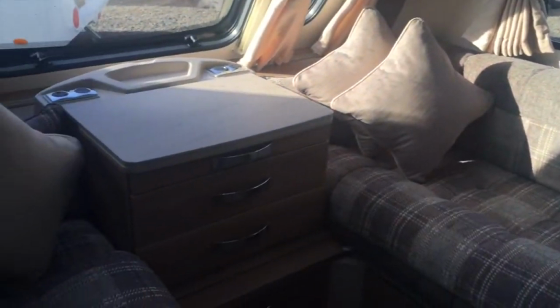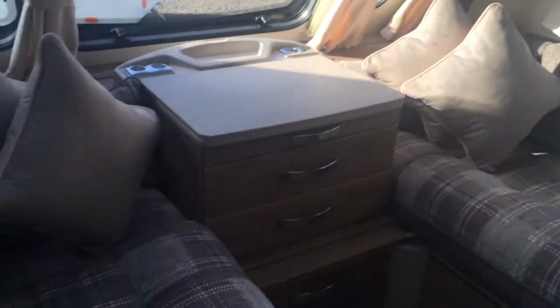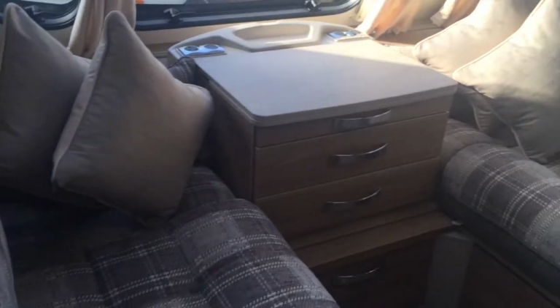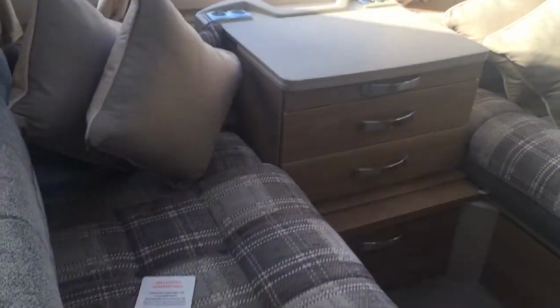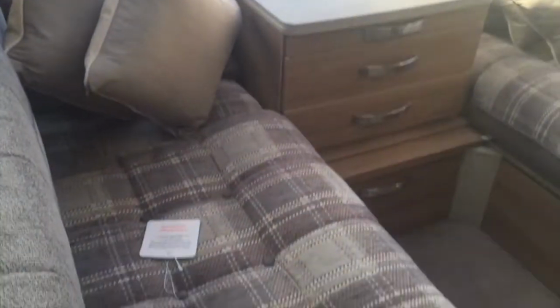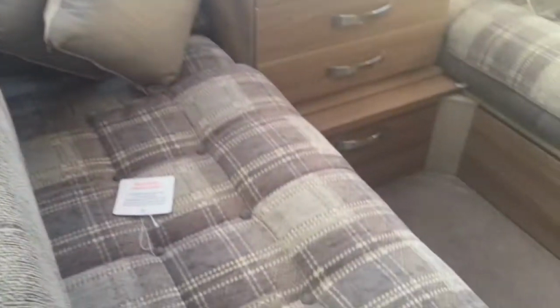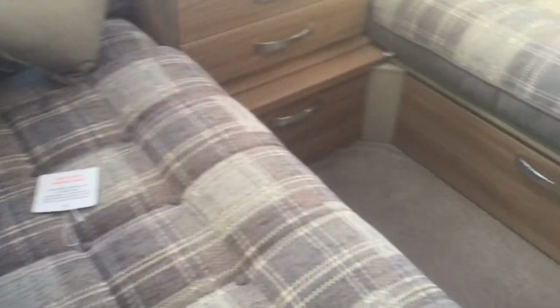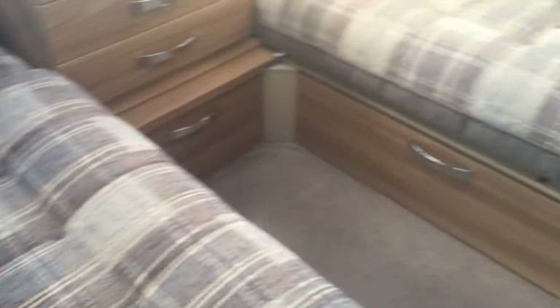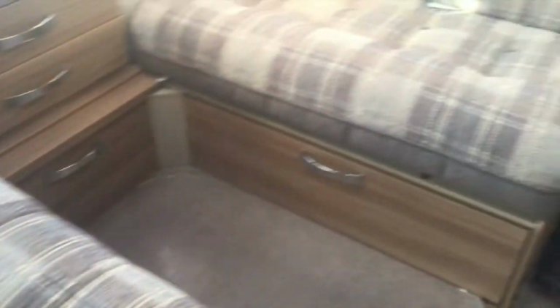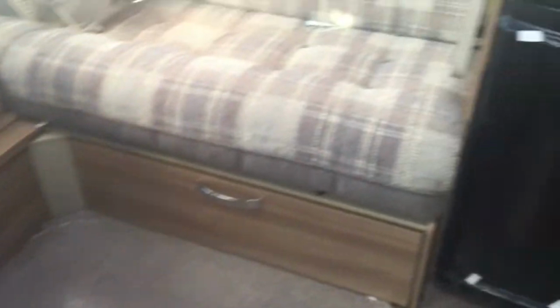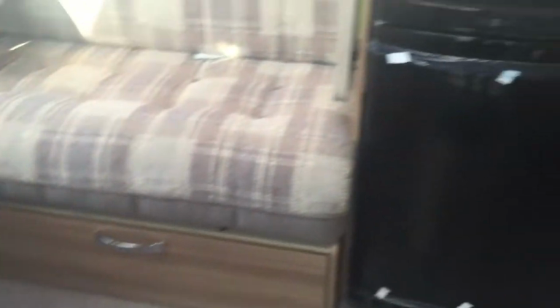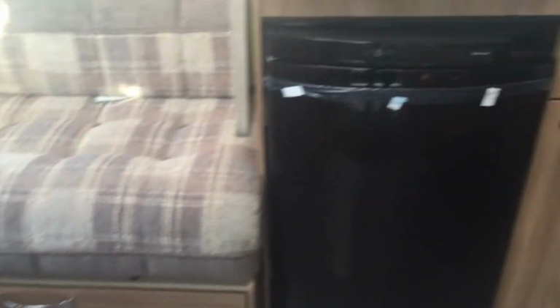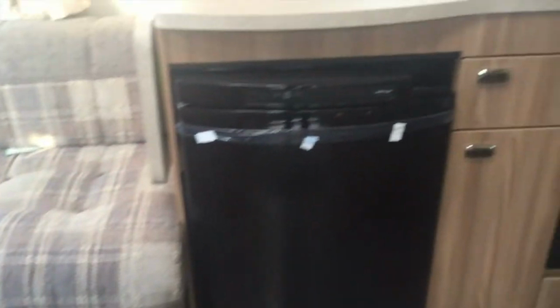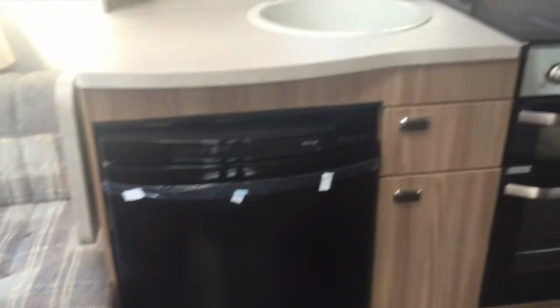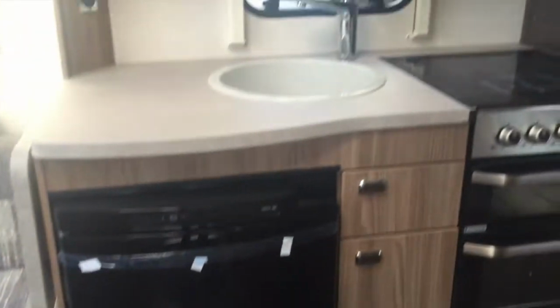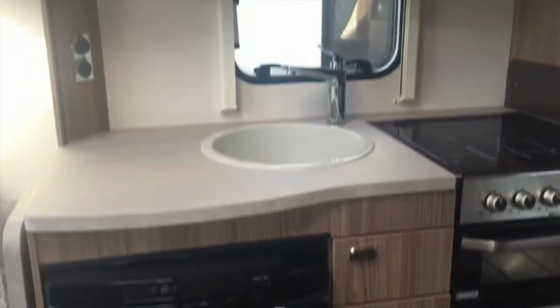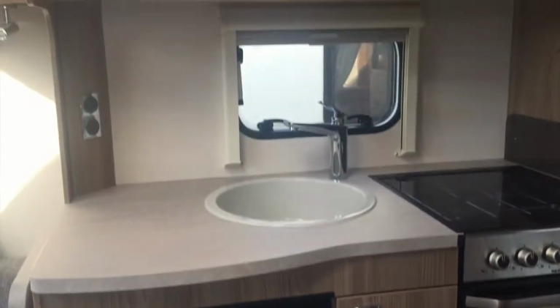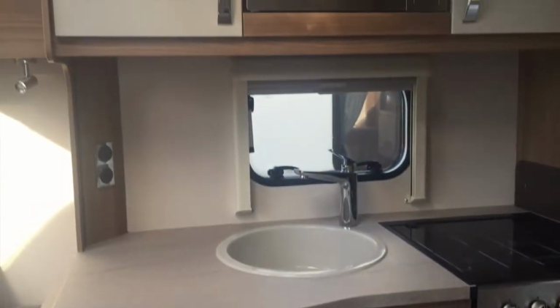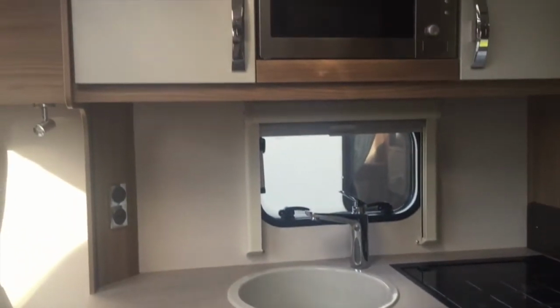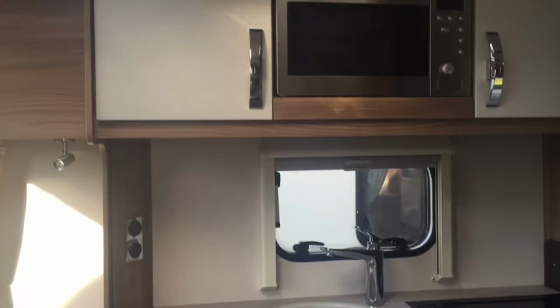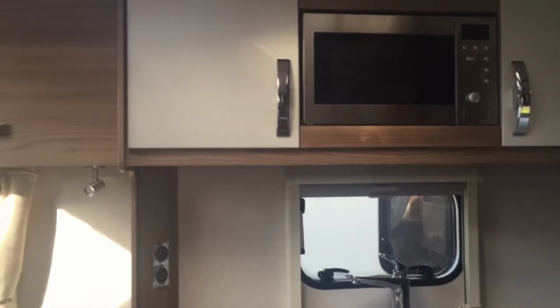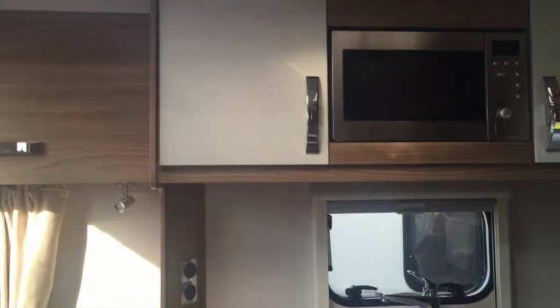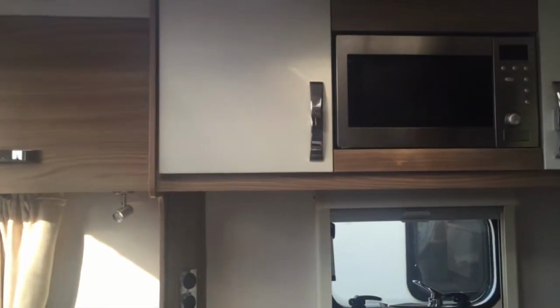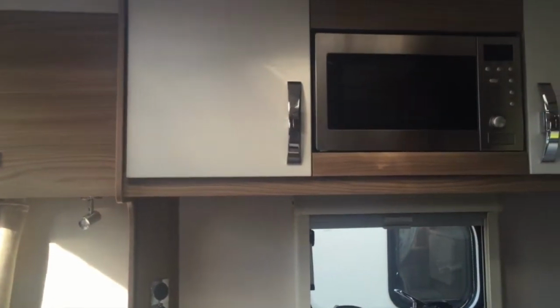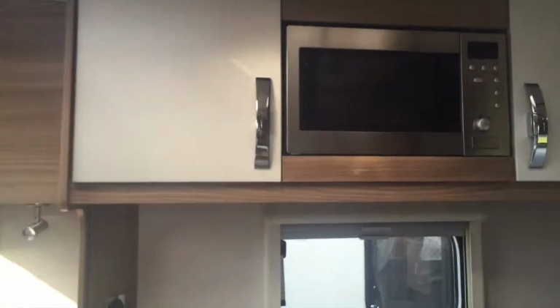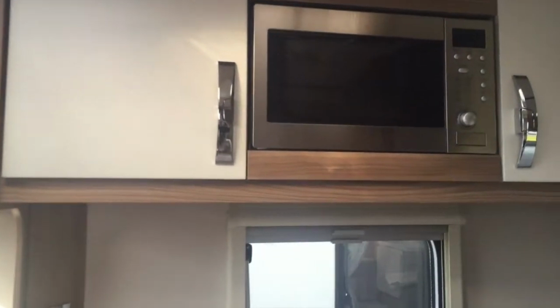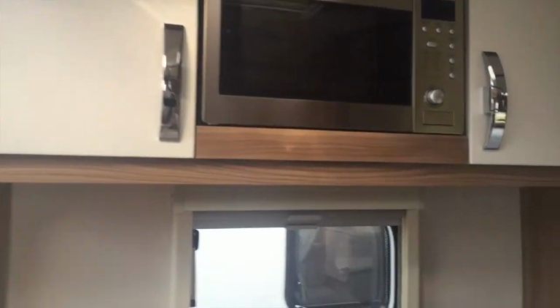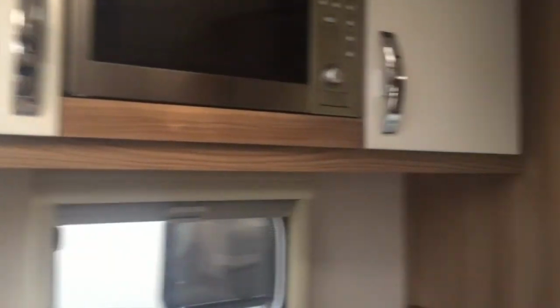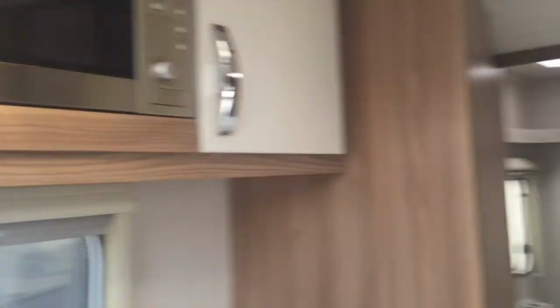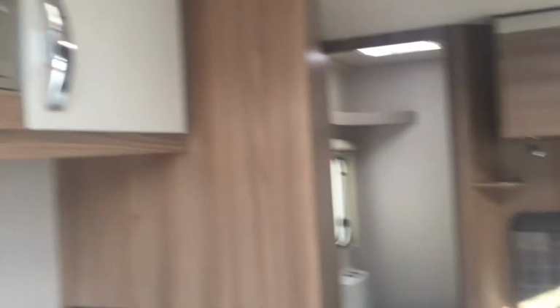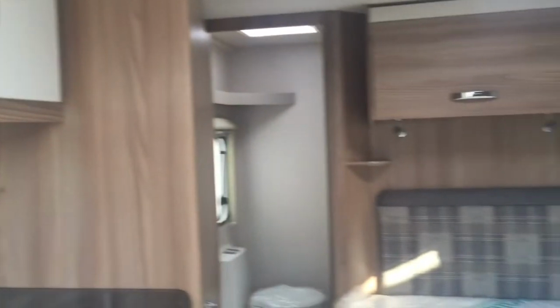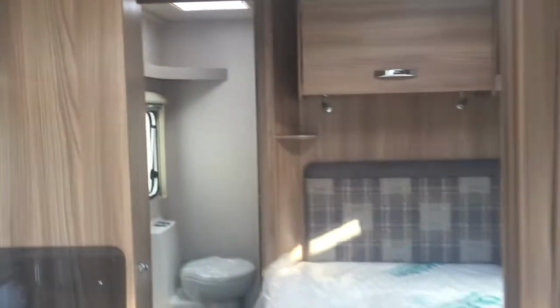Built using Swift Group's Smart Plus intelligent construction system, models provide outstanding value for money at weights that can be towed by most family cars.